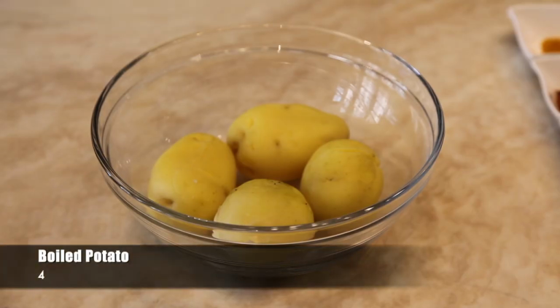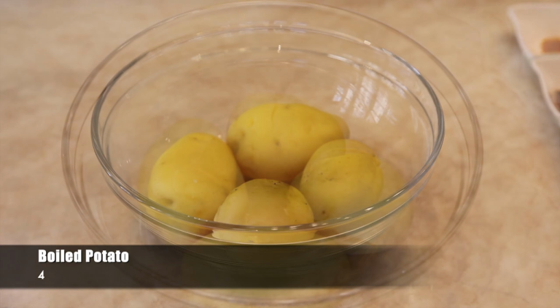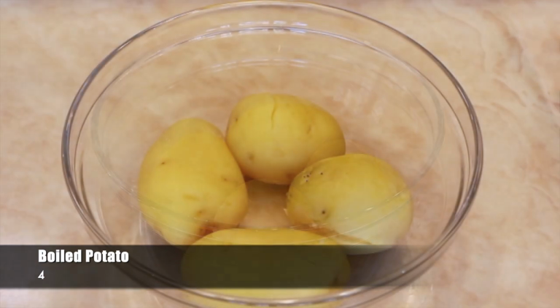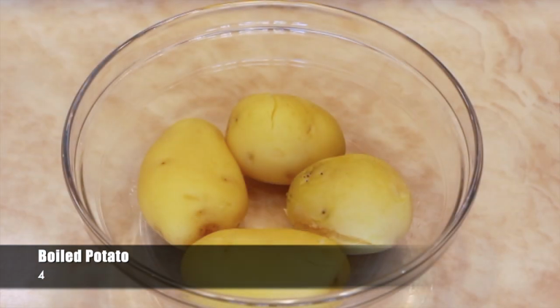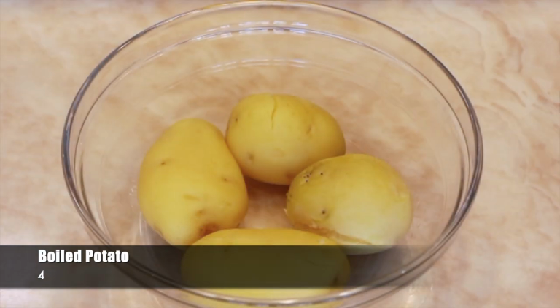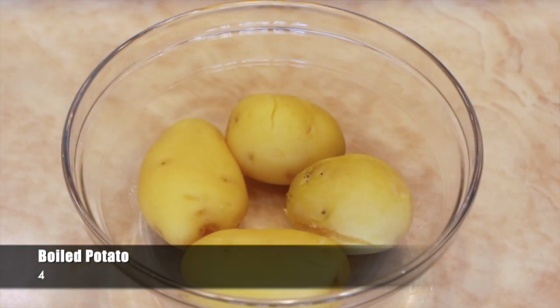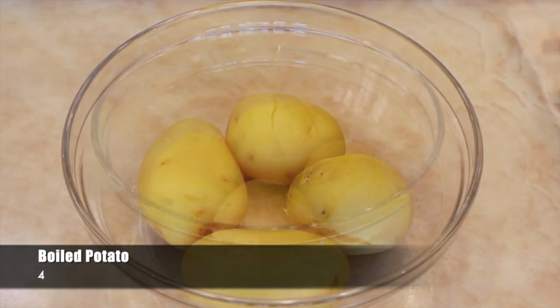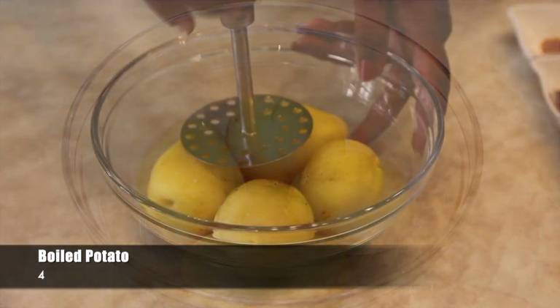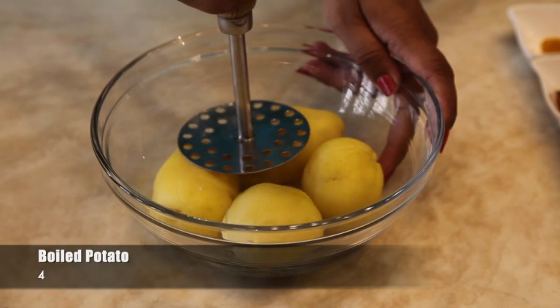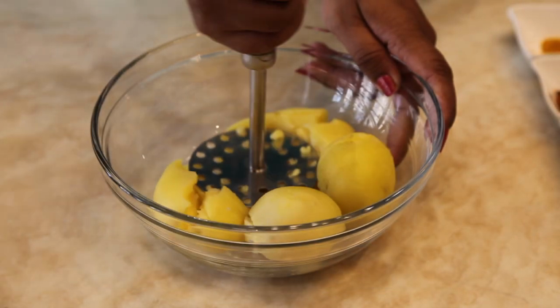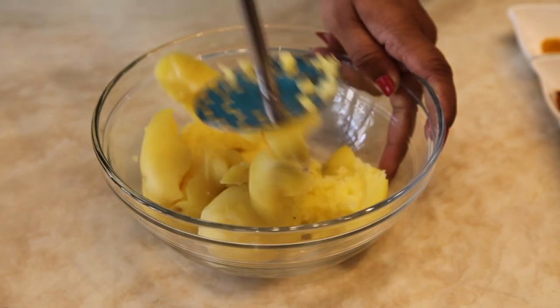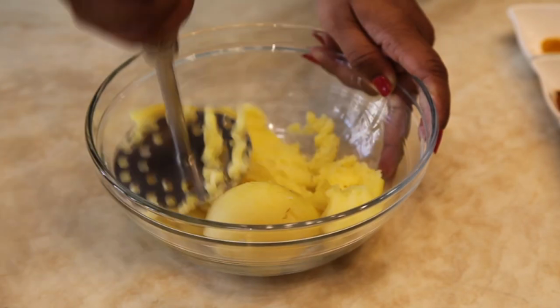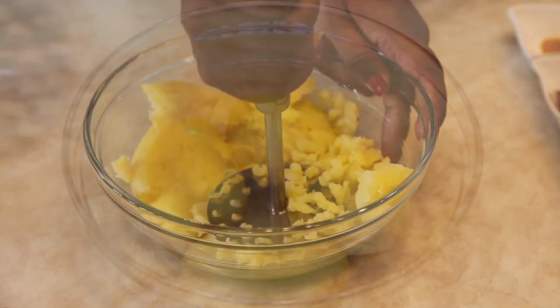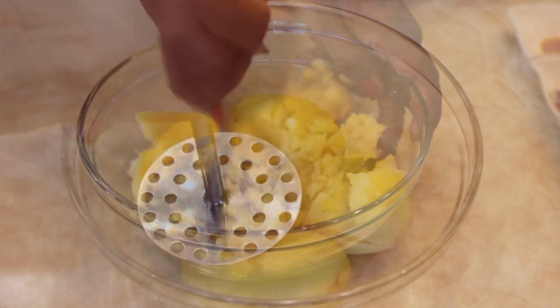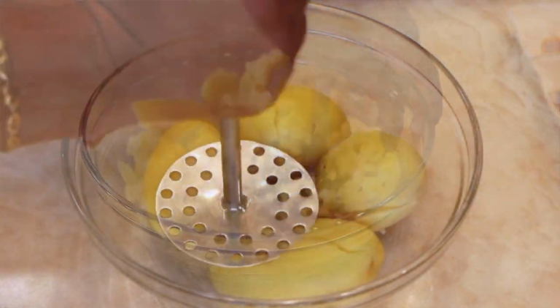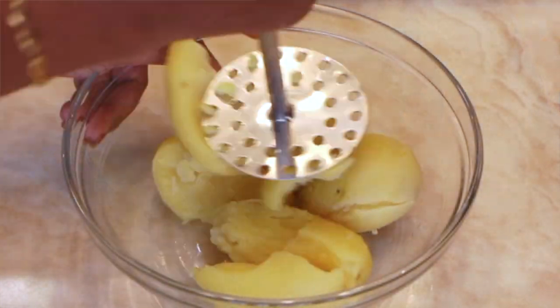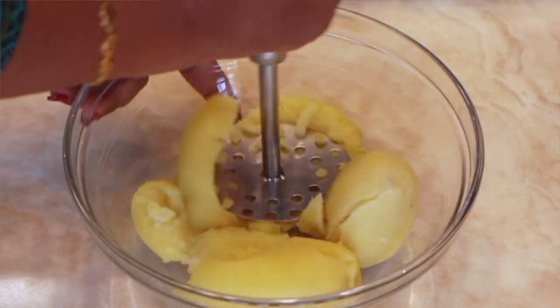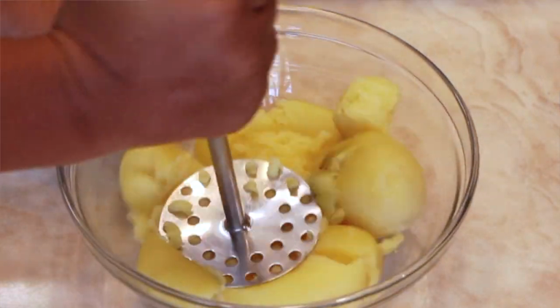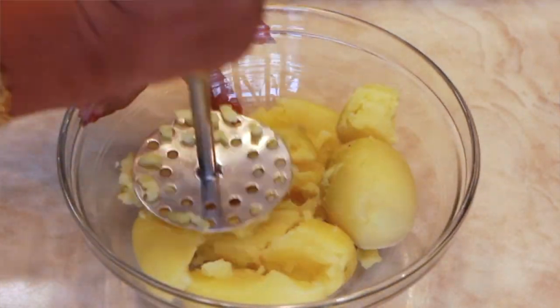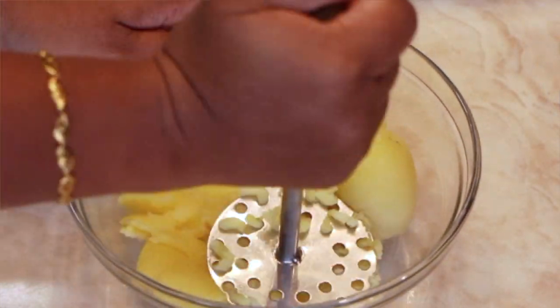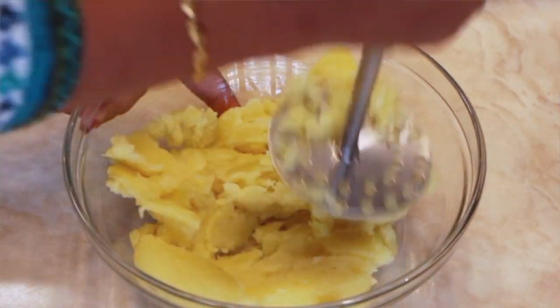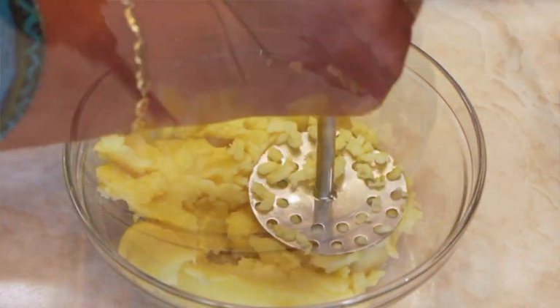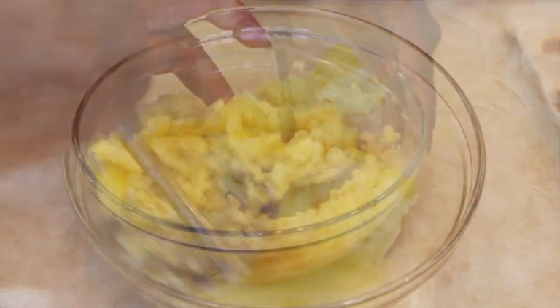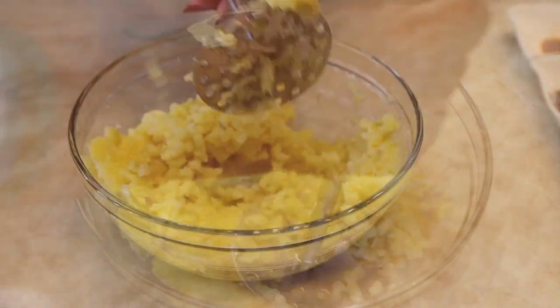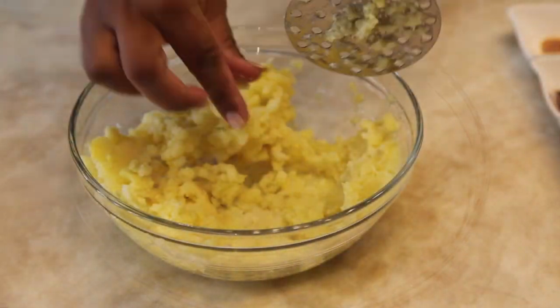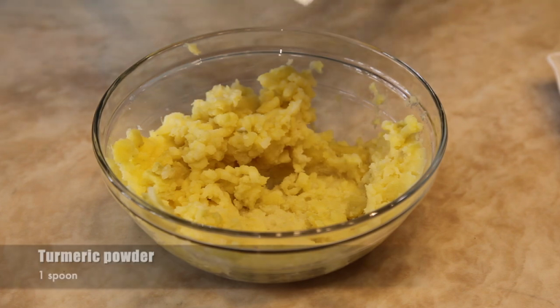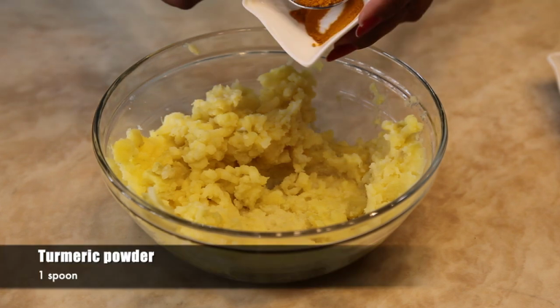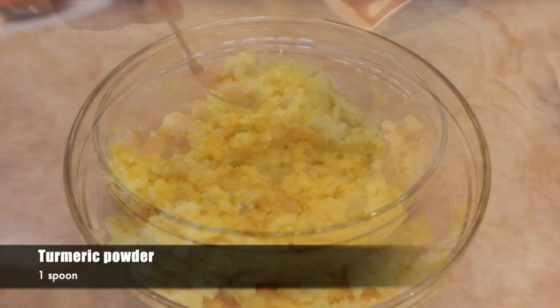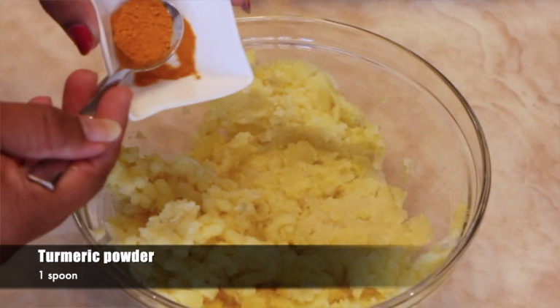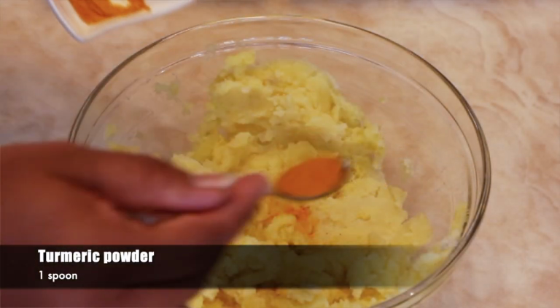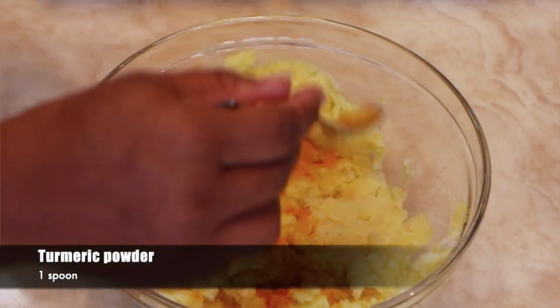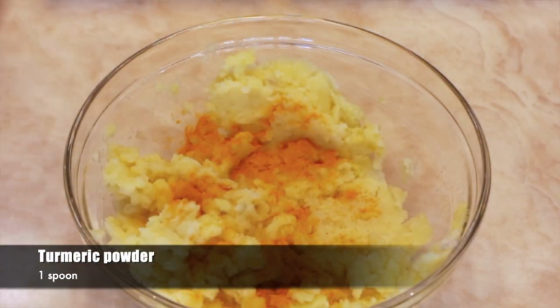Take 4 boiled potatoes and mash them using a potato masher. Add turmeric powder, 1 spoon.